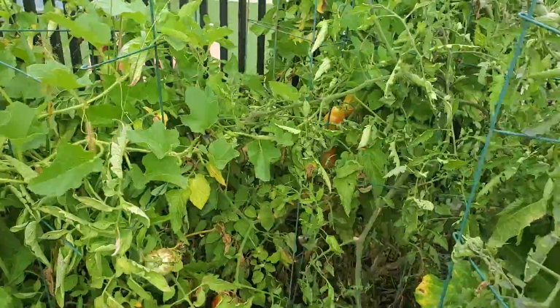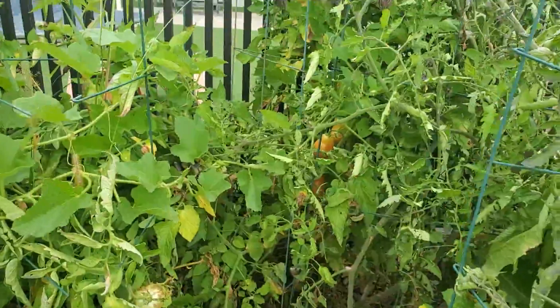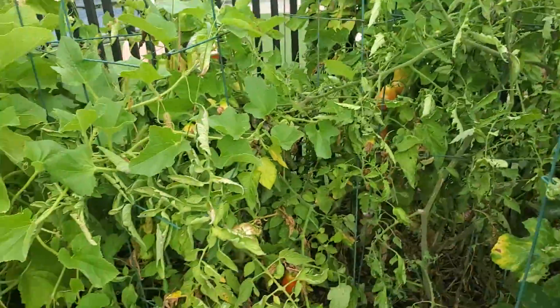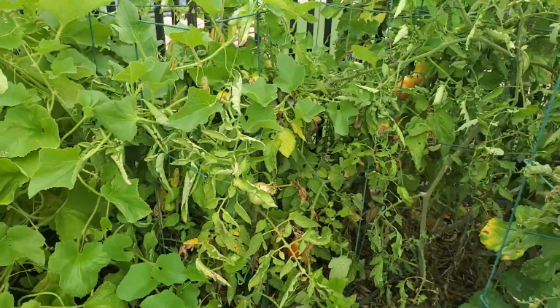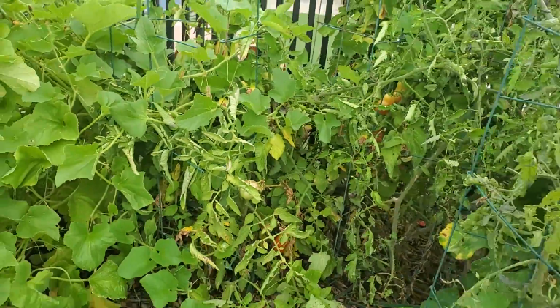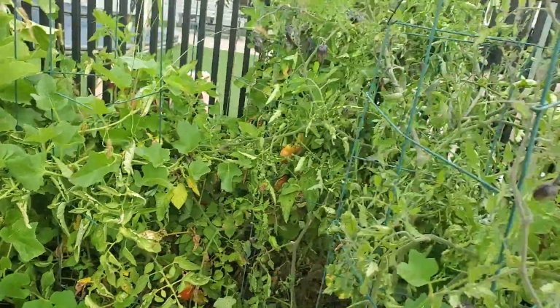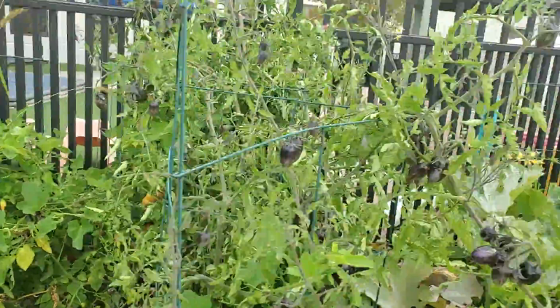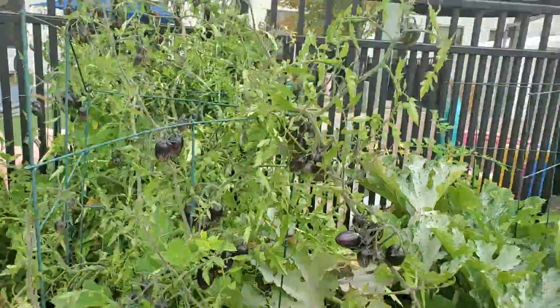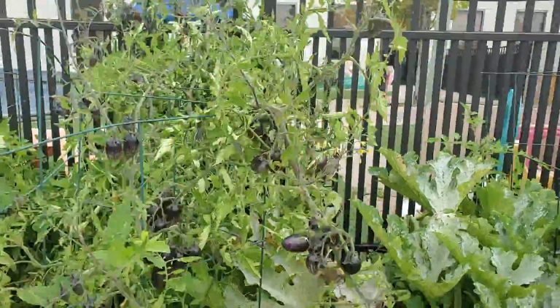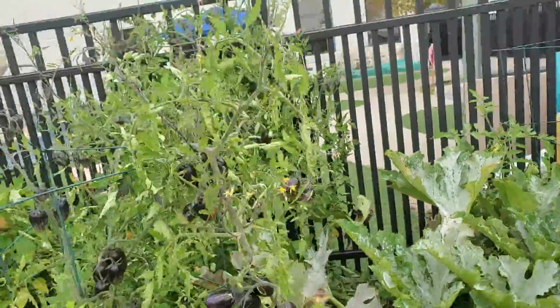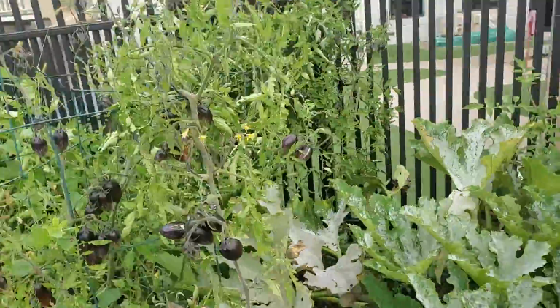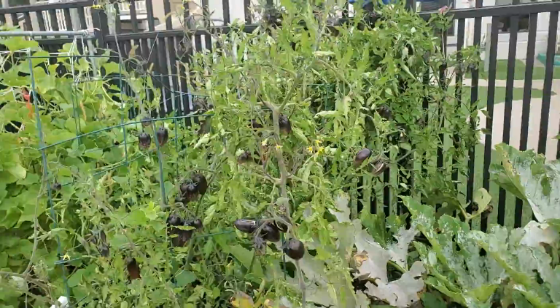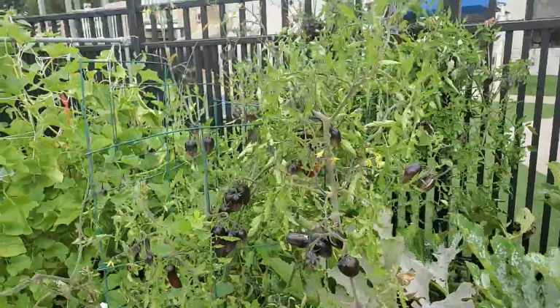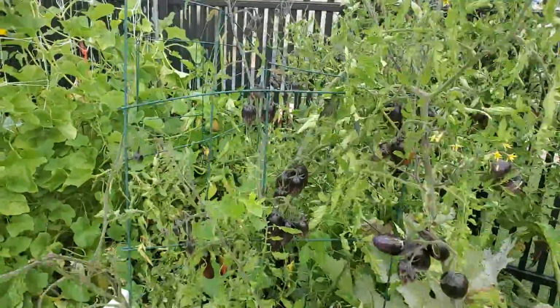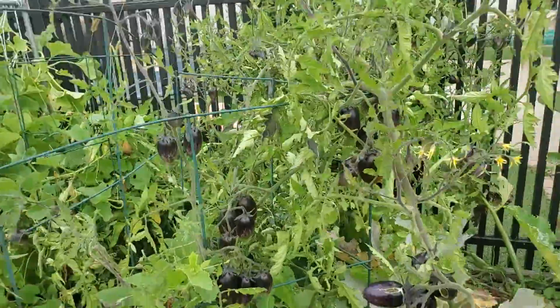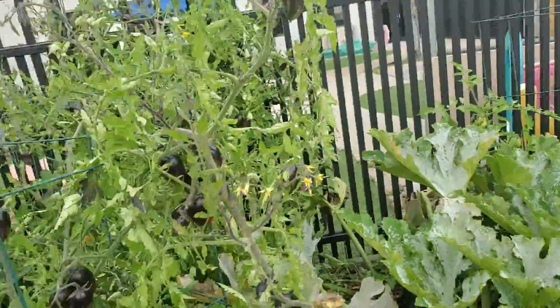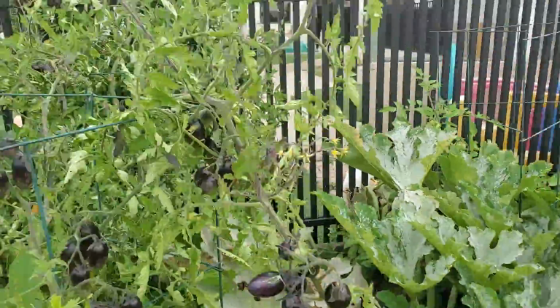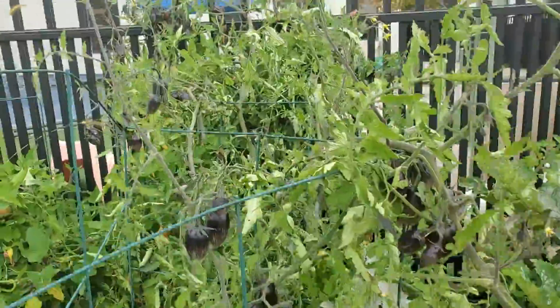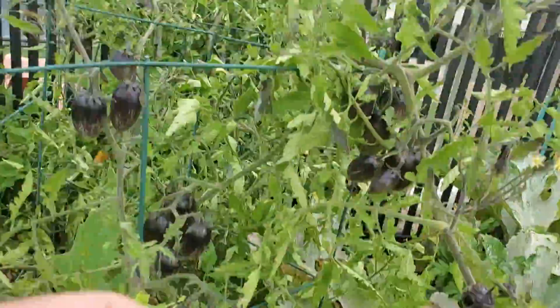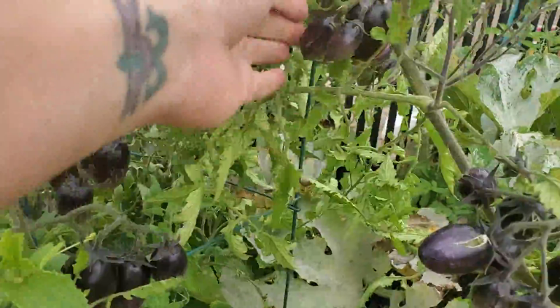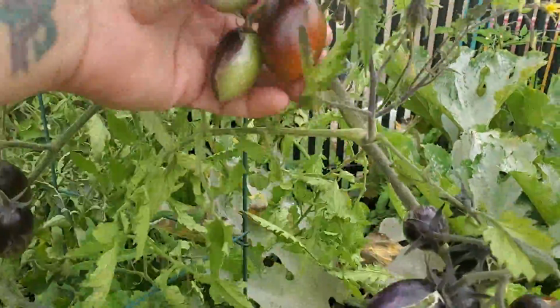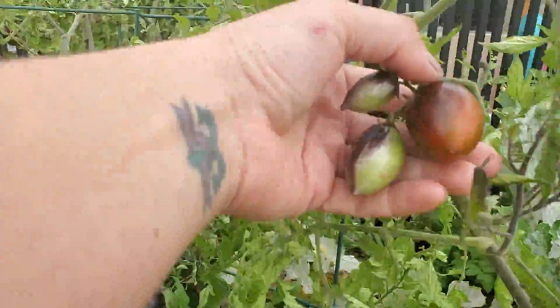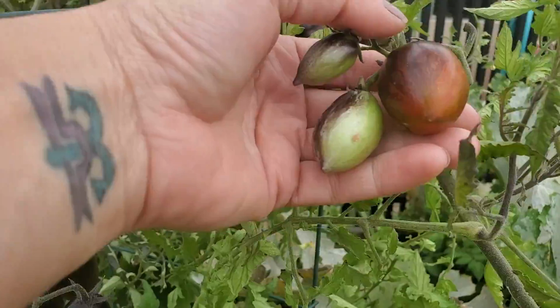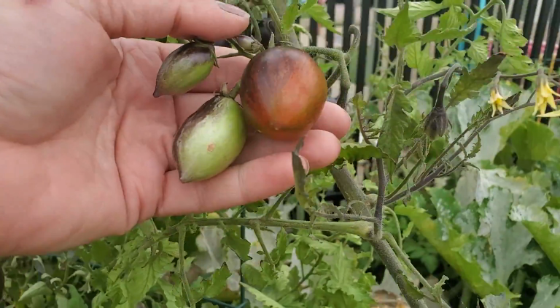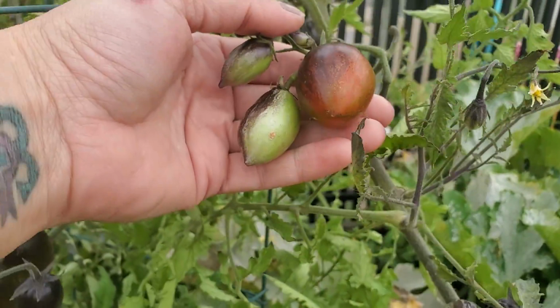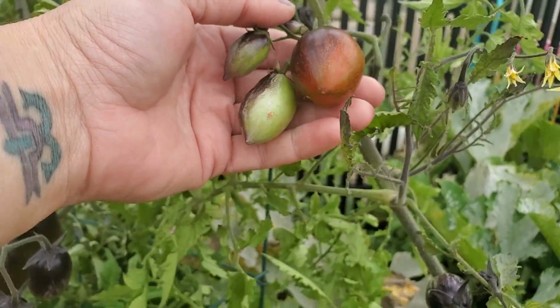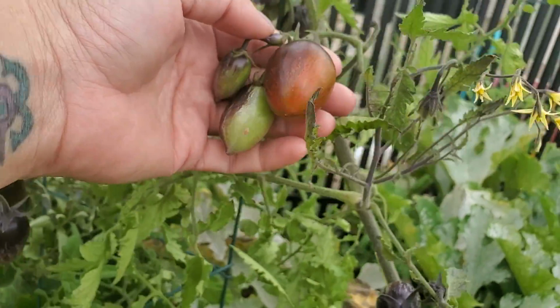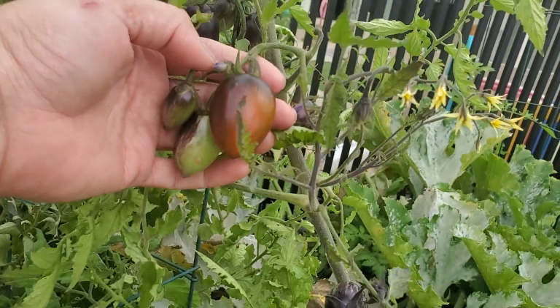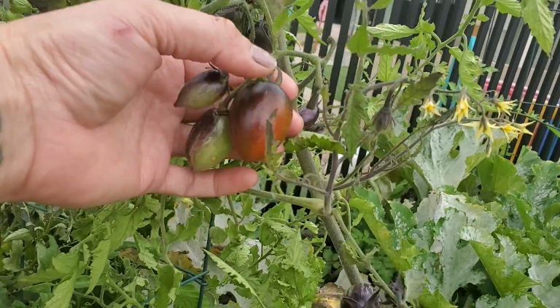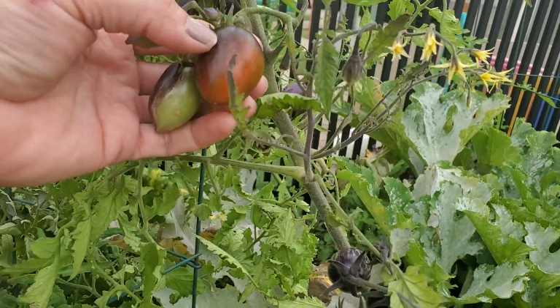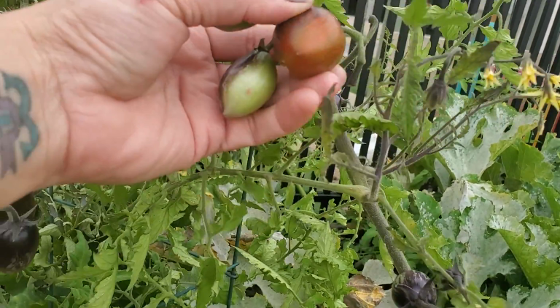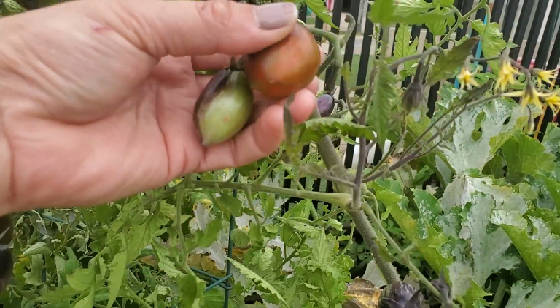Tomatoes over here. This is our jungle of tomatoes because we didn't prune anything over here. These are Brad's atomic grape — a tasty tomato, but they do split quick. I'm not really happy about that.